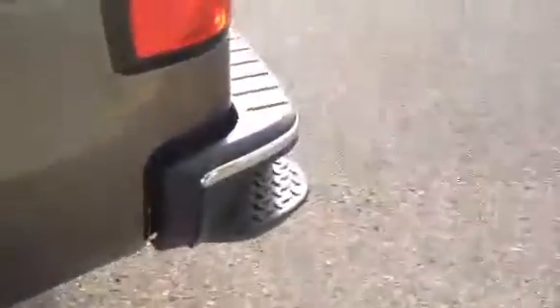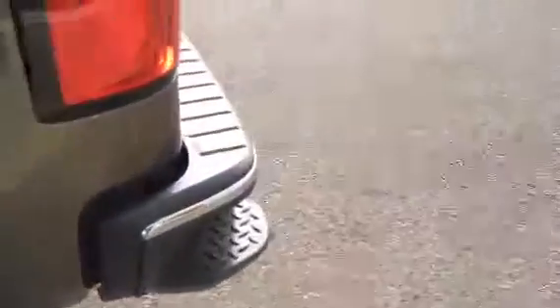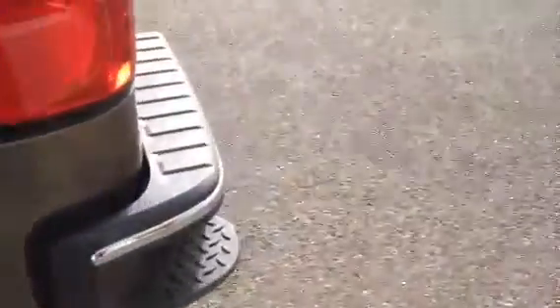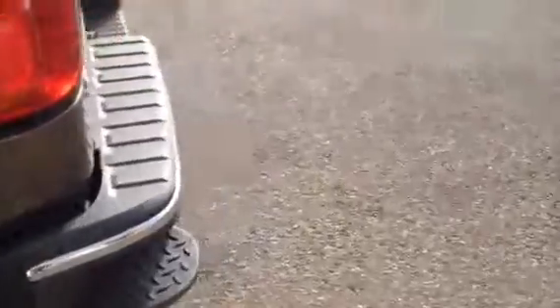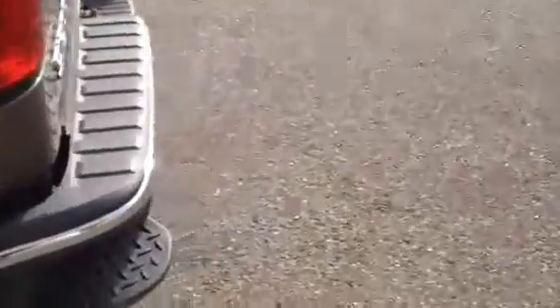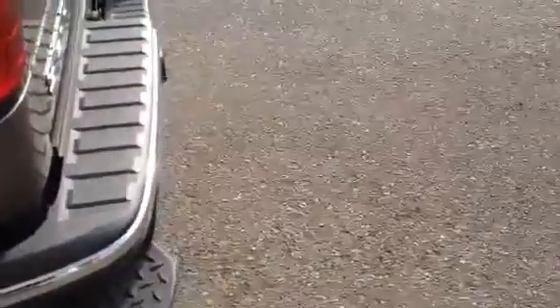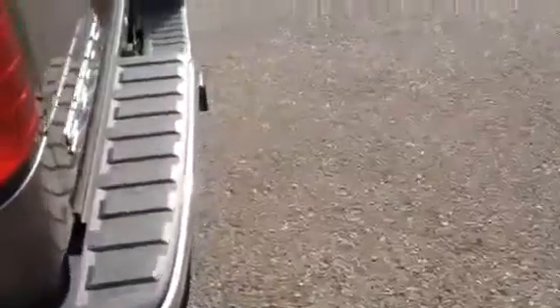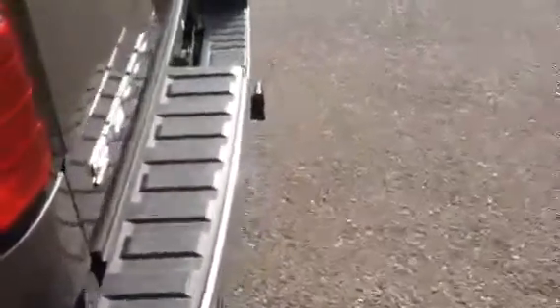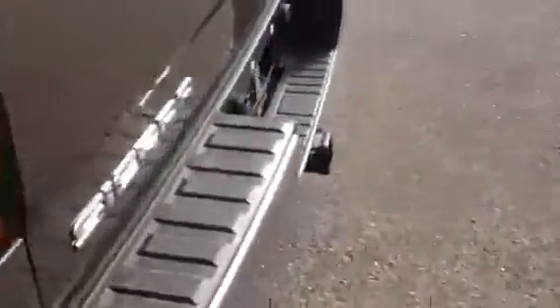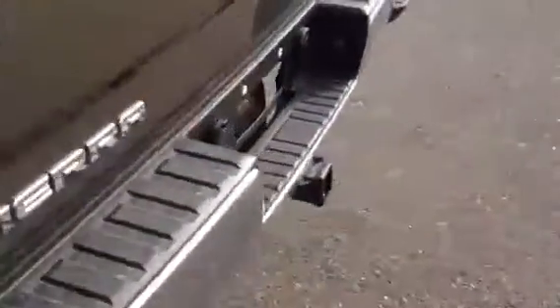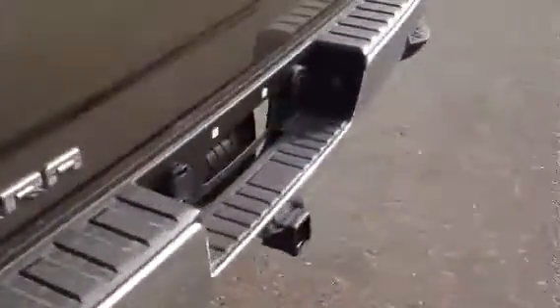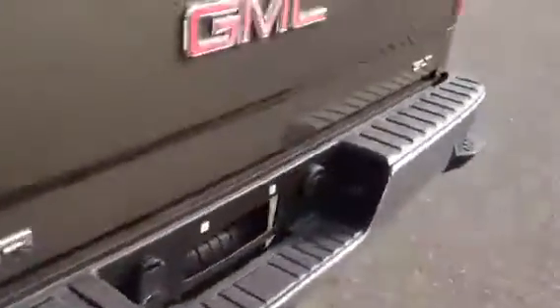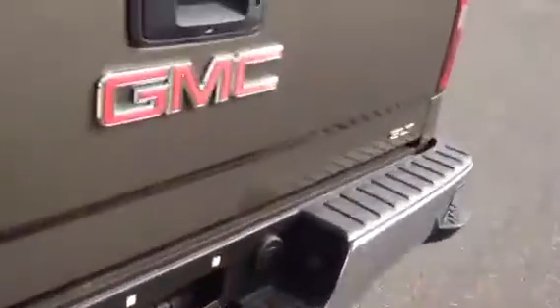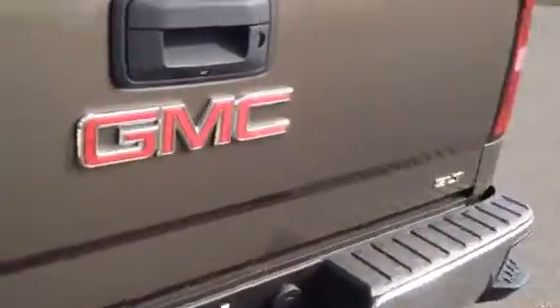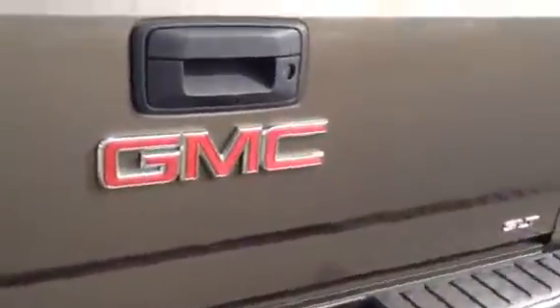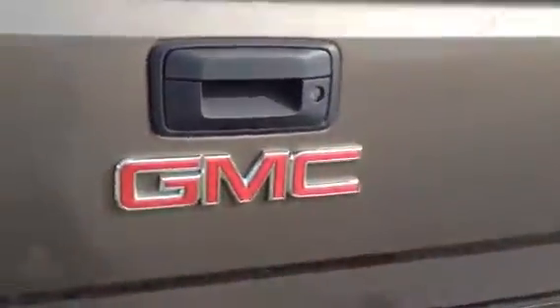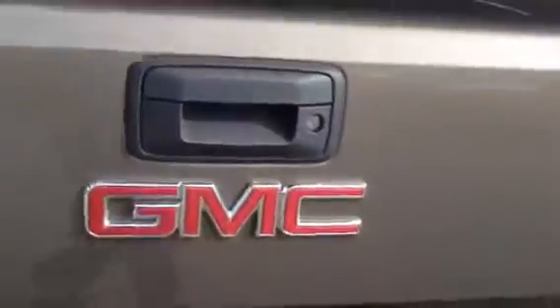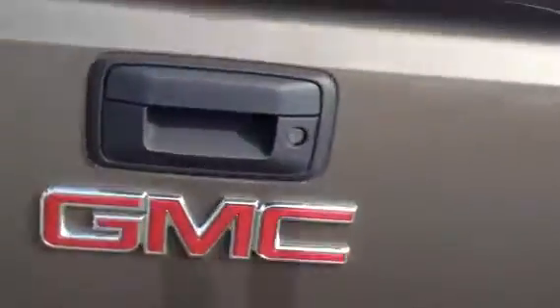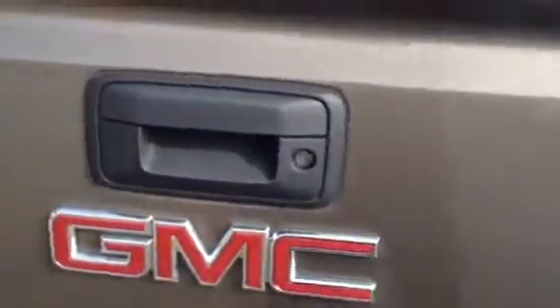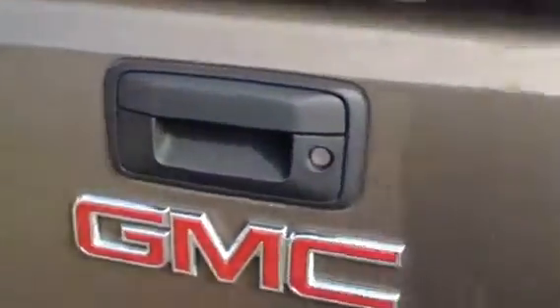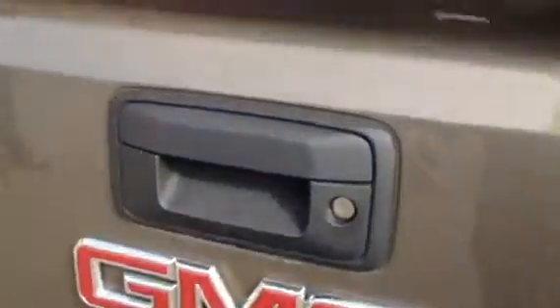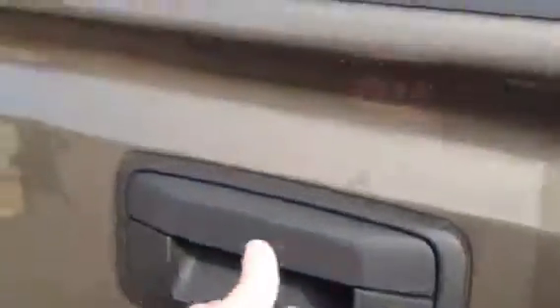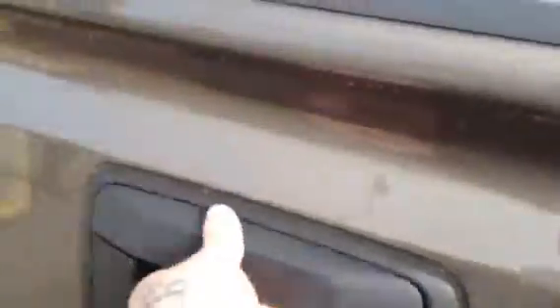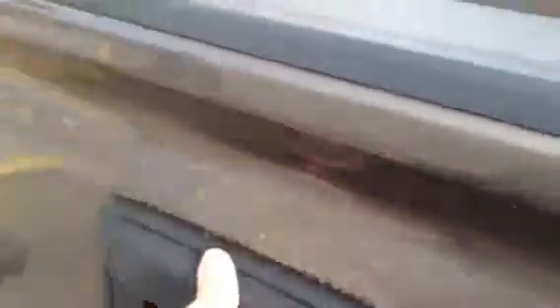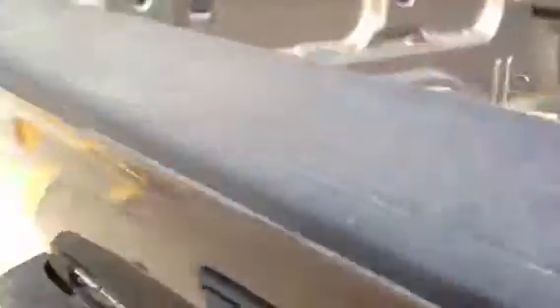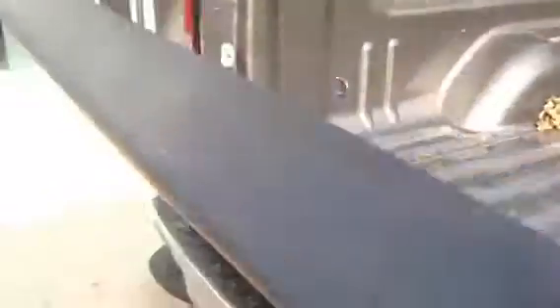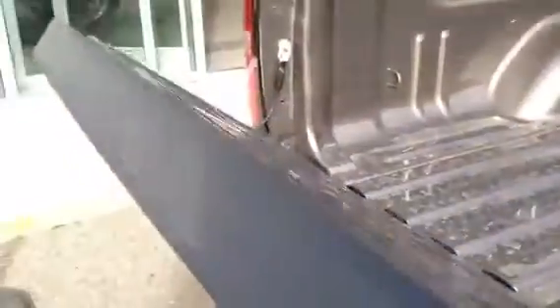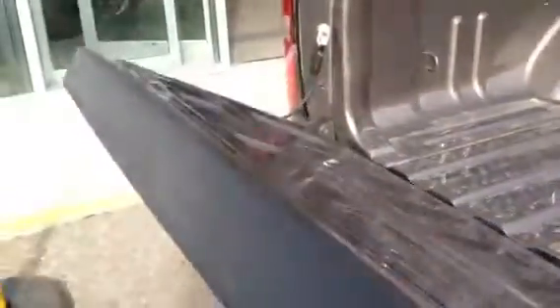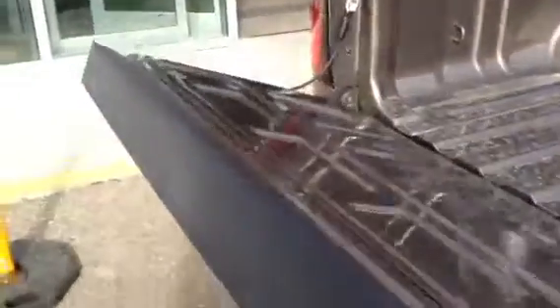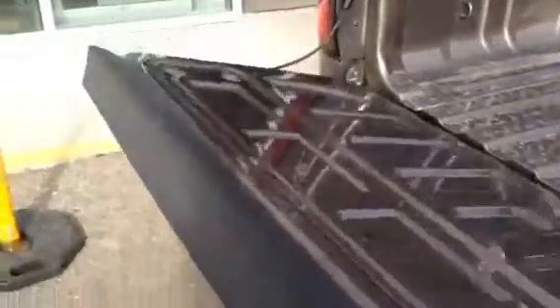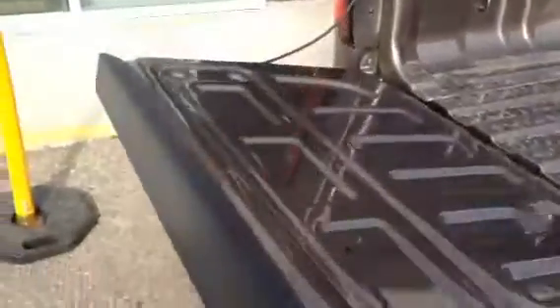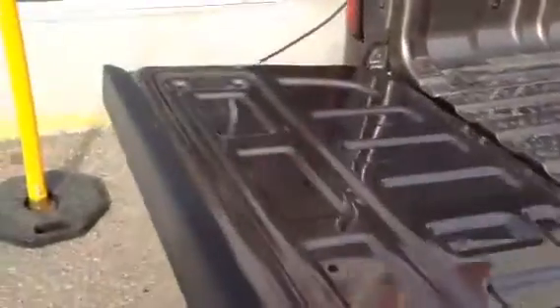Steps built right into the rear bumper on either side. Backup camera, locking tailgate, easy lift and lower gate.